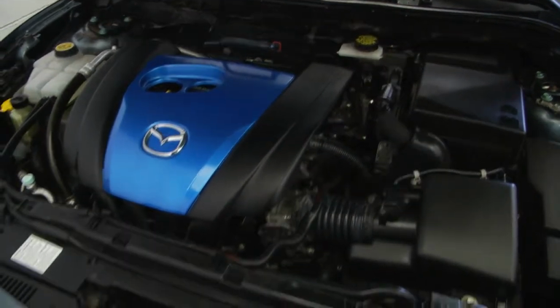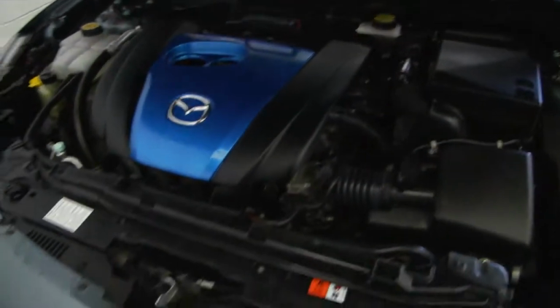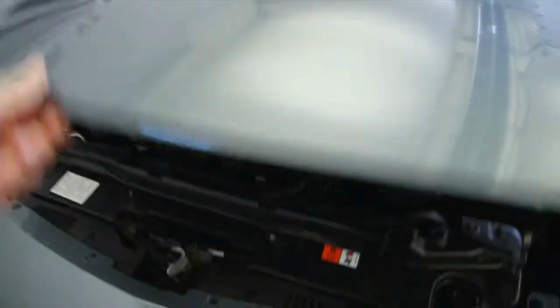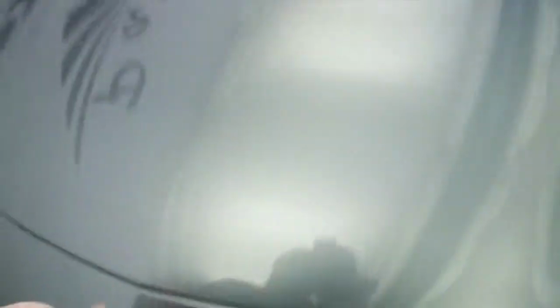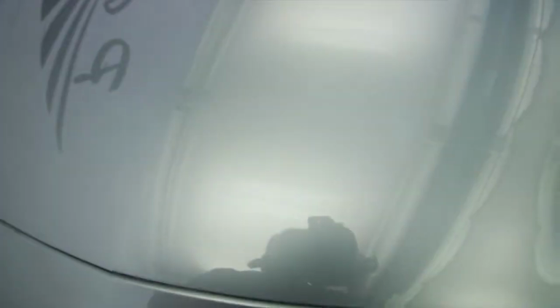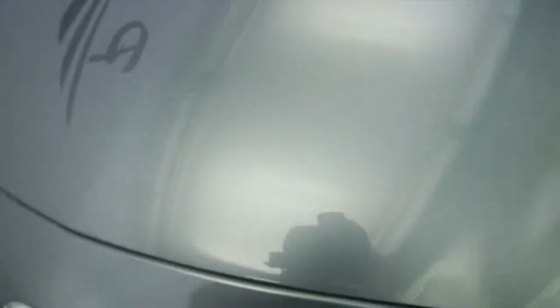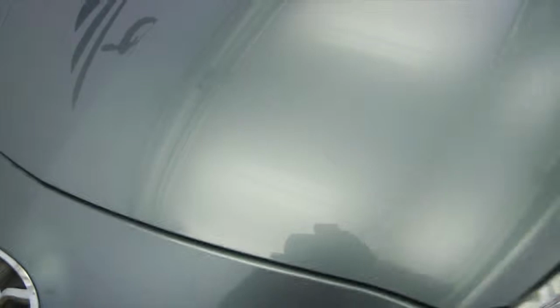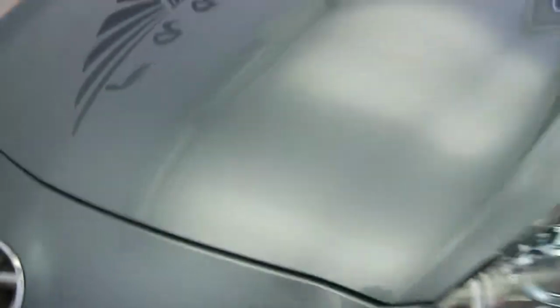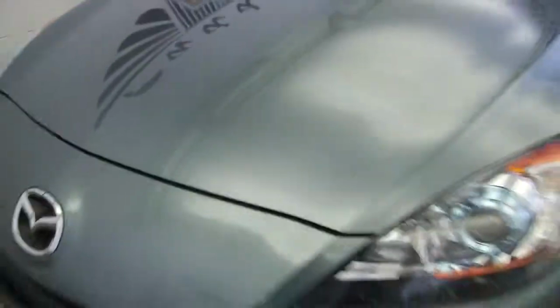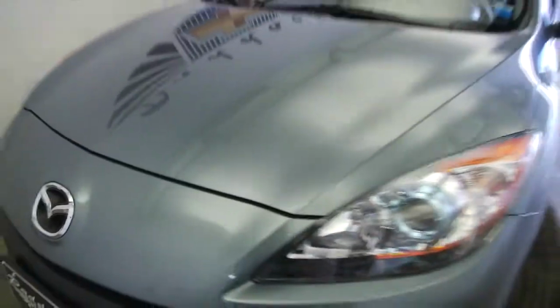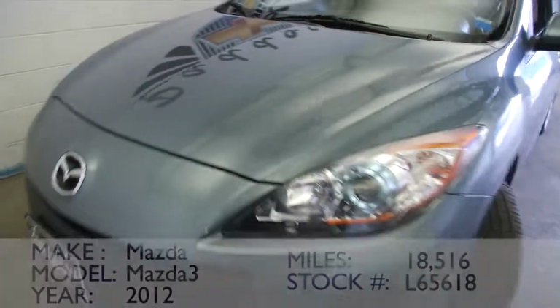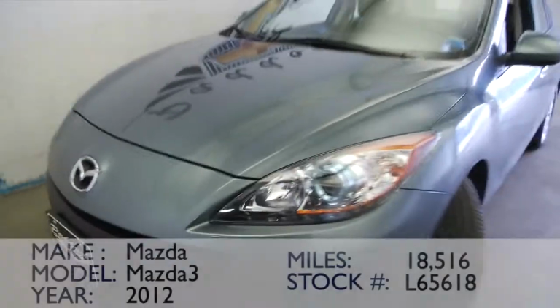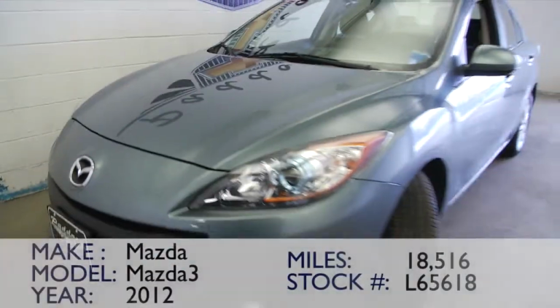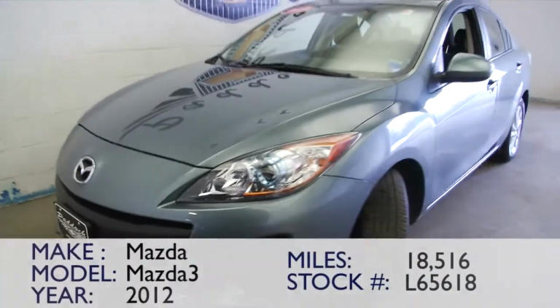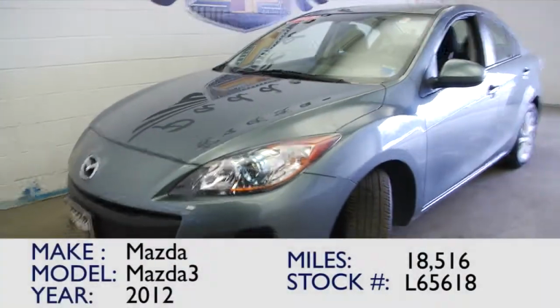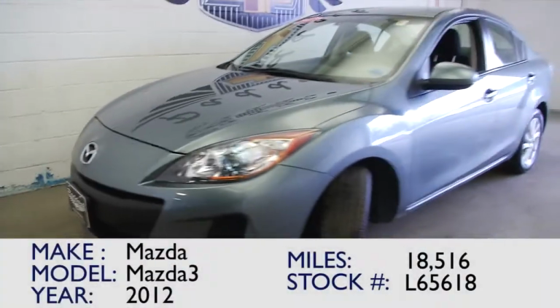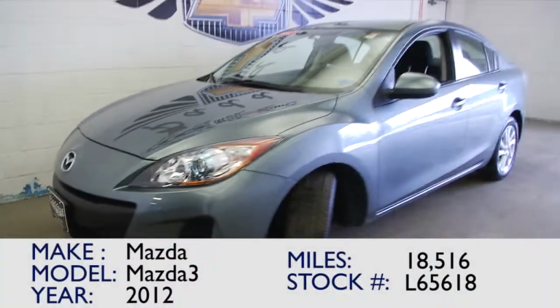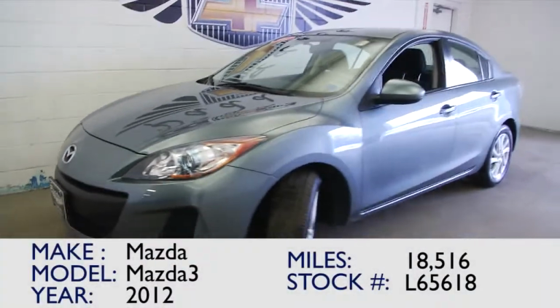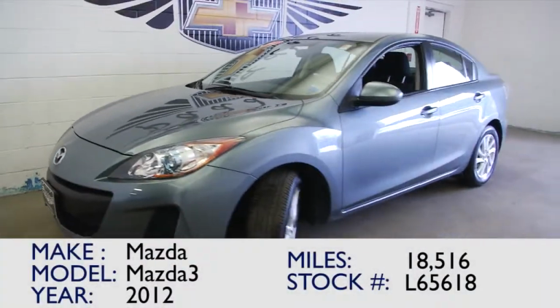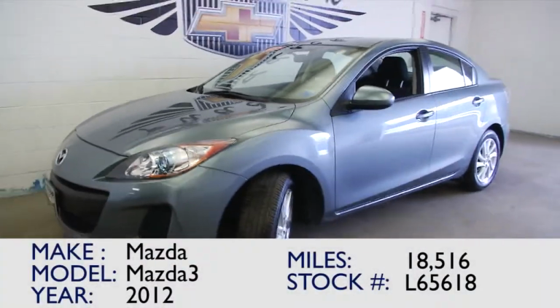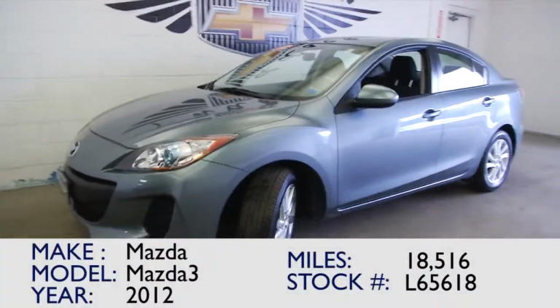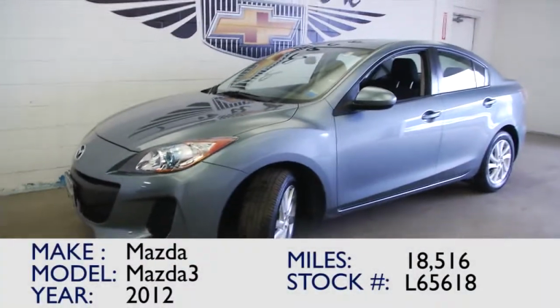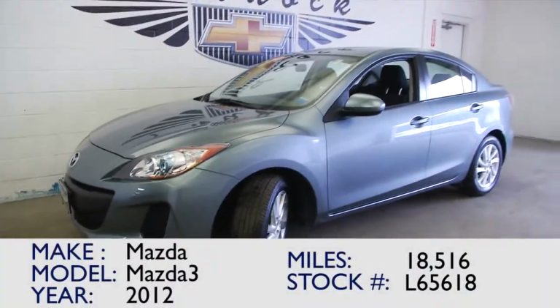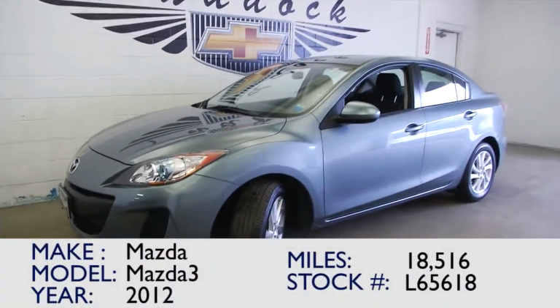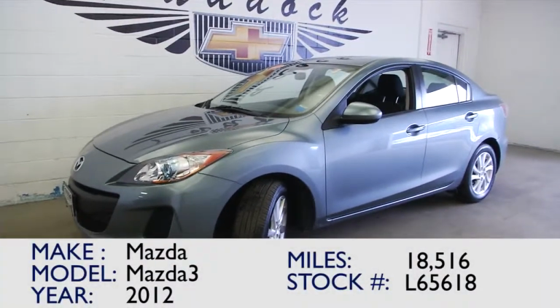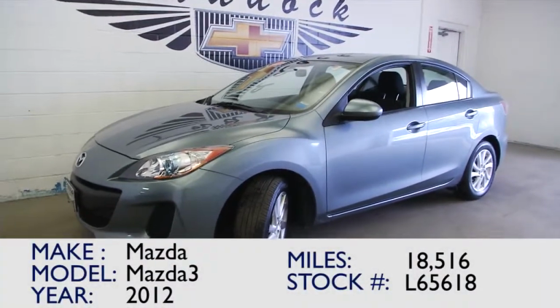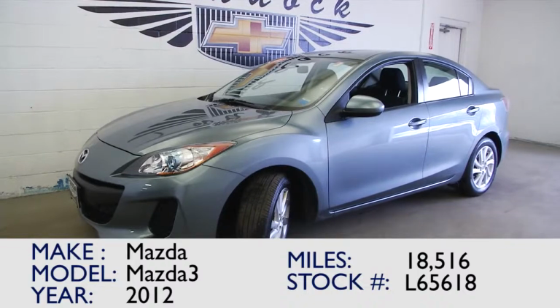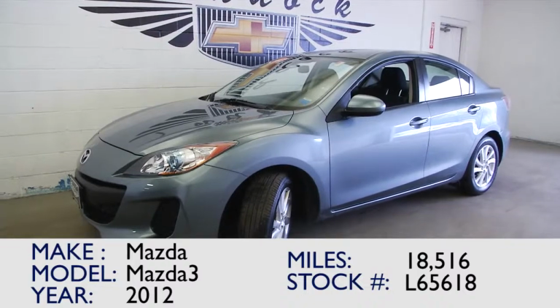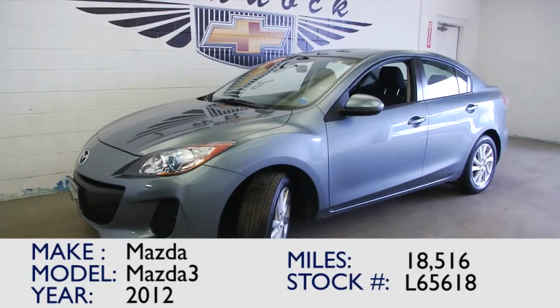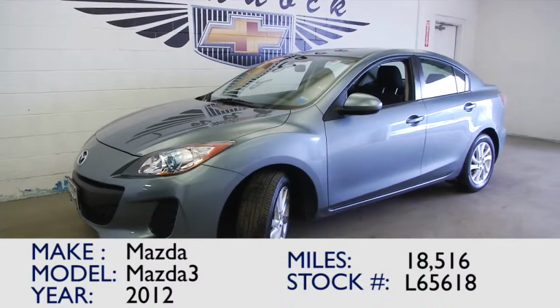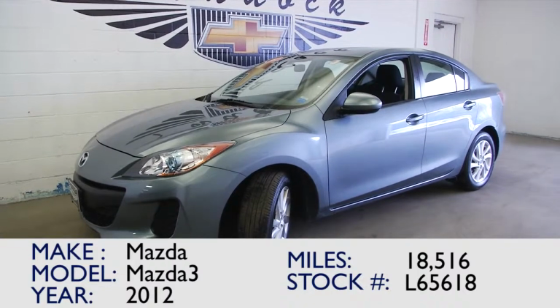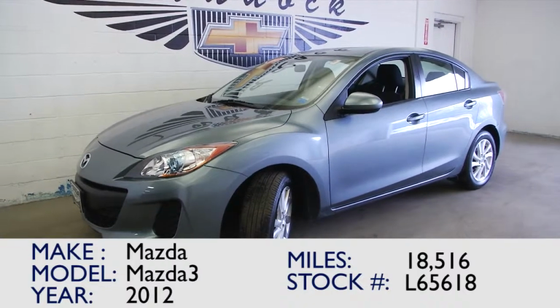Hopefully this video helps you make a better decision about whether or not to get in here and get on this vehicle. Give us a call — 876-0945.